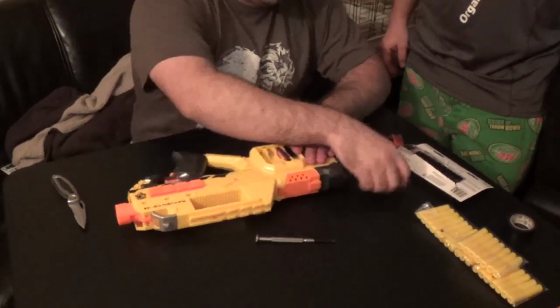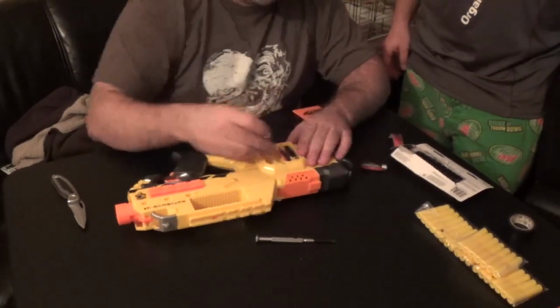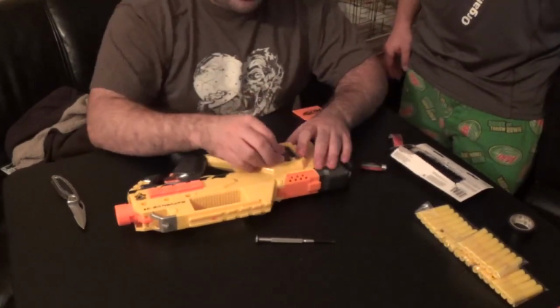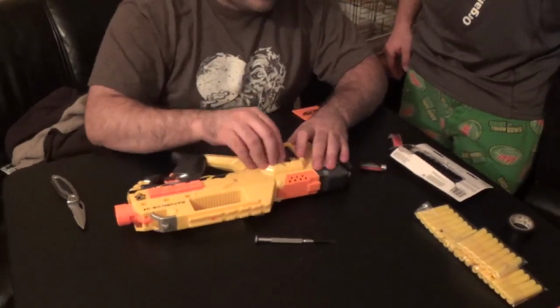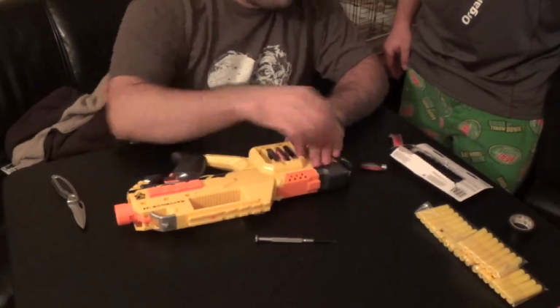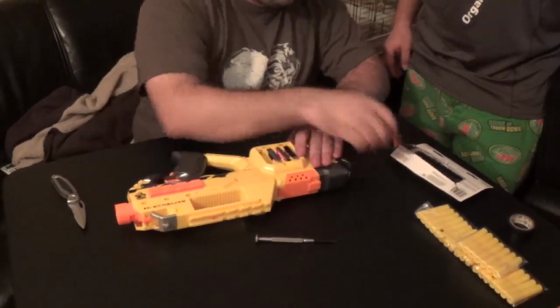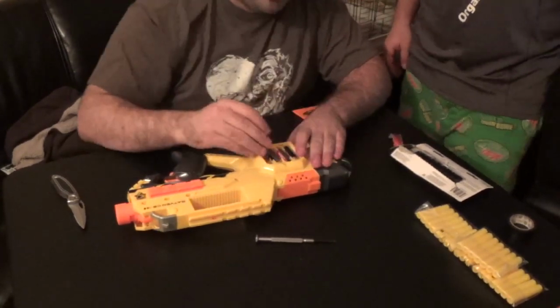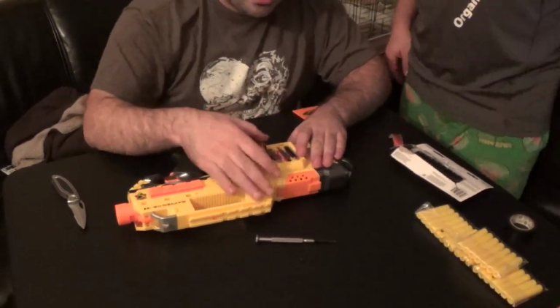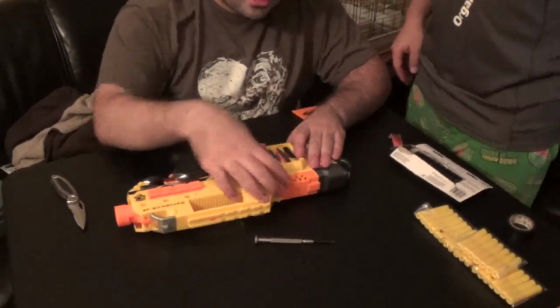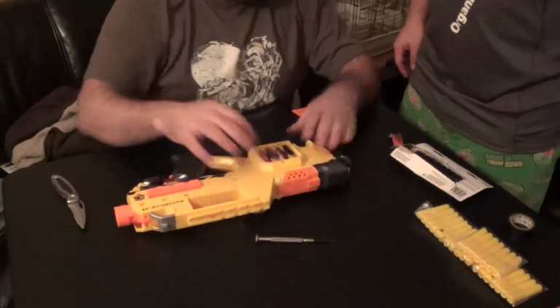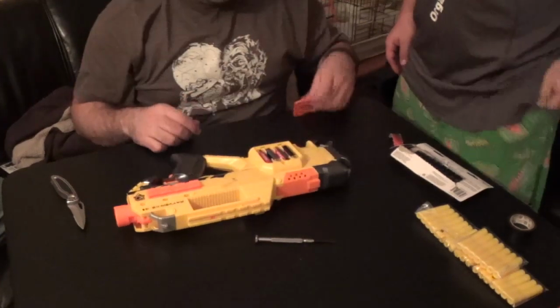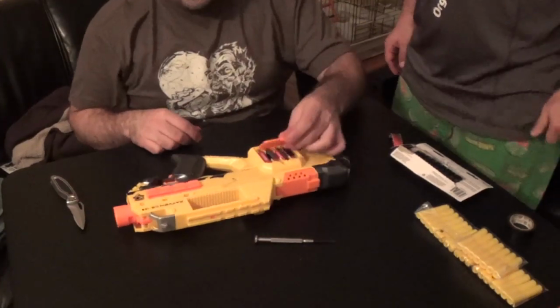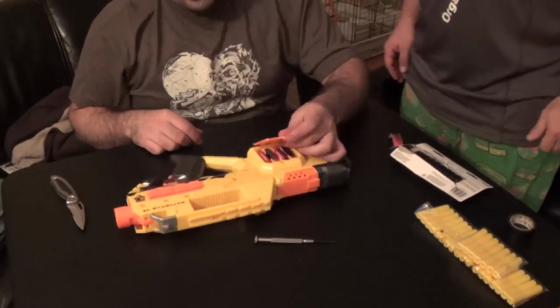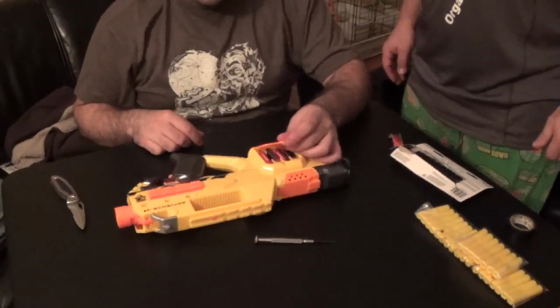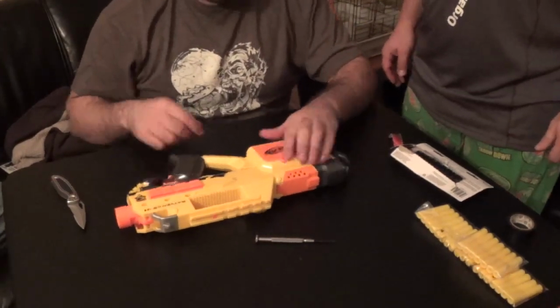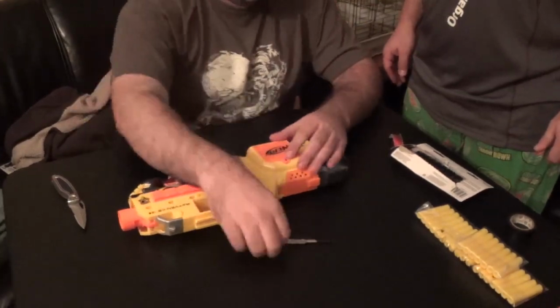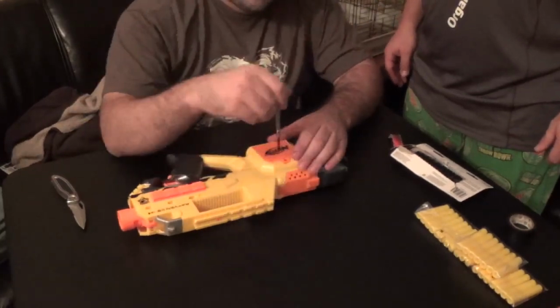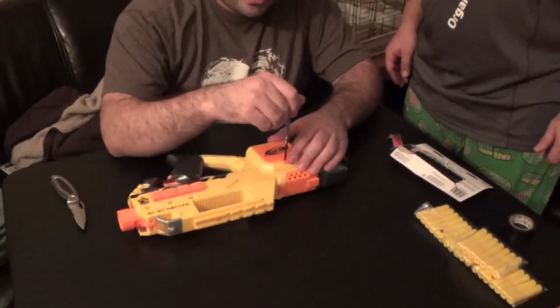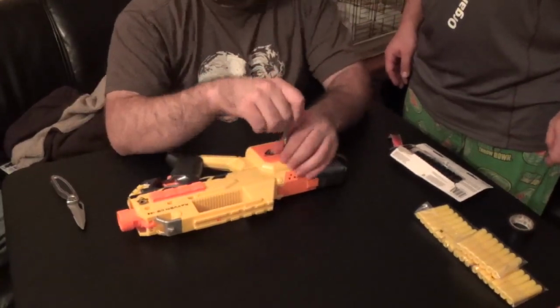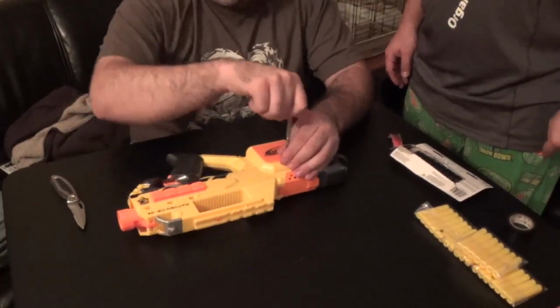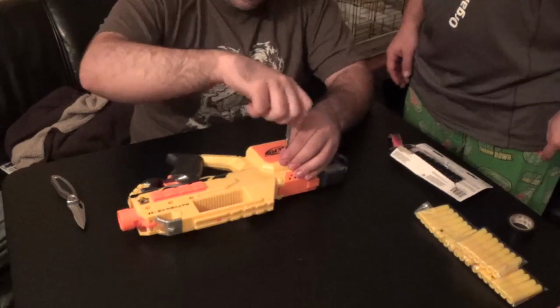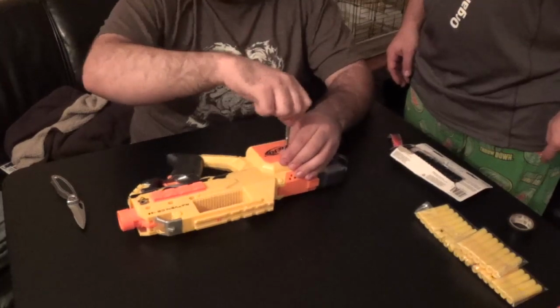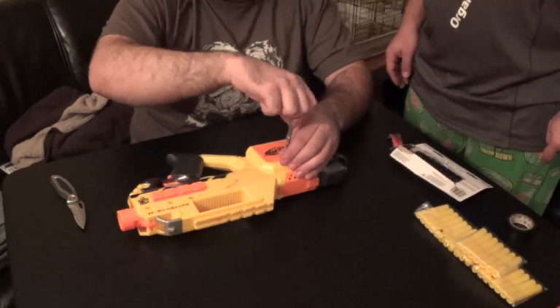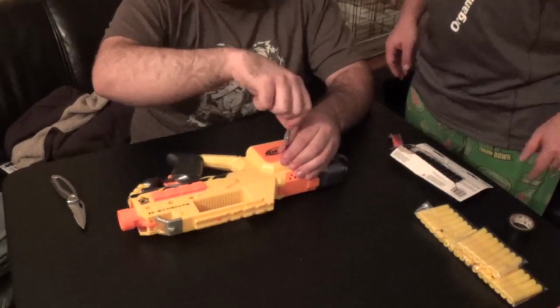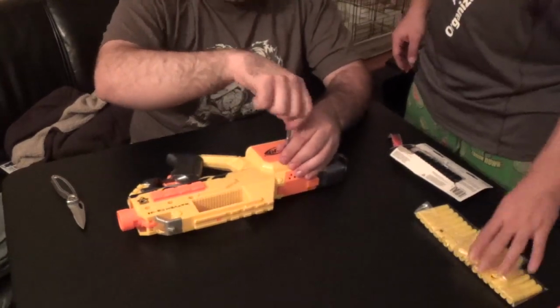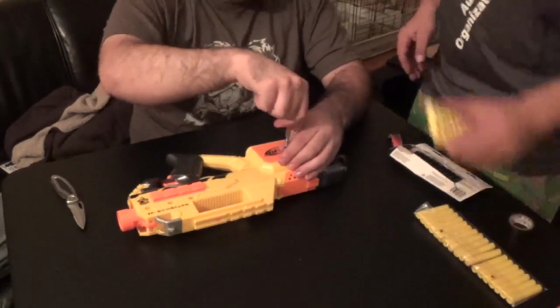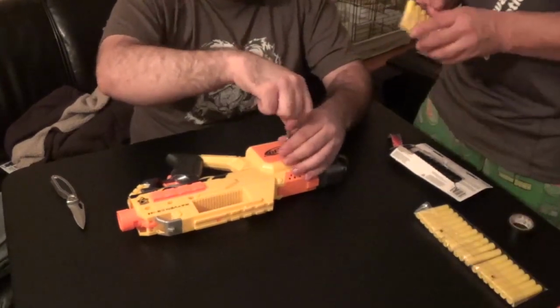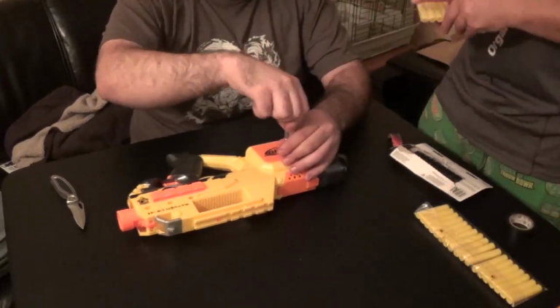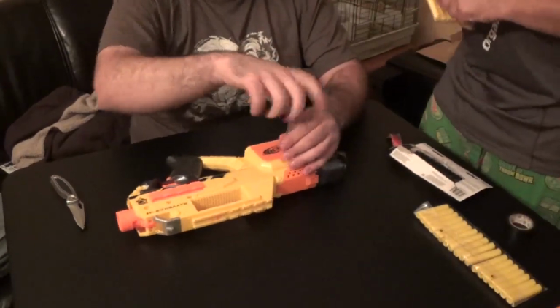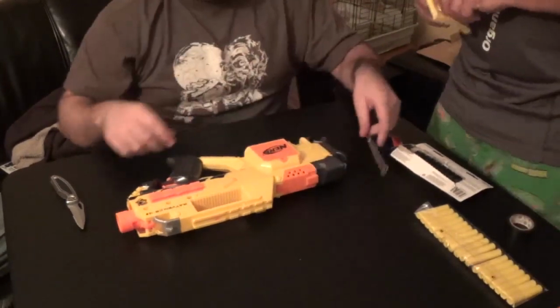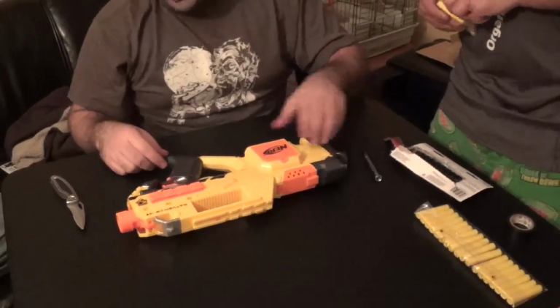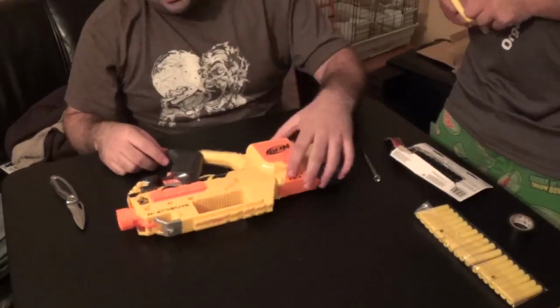Anyone want to grab some regular darts? I really don't feel like busting open the nice new ones. We're popping this open to at least look at them and compare them.